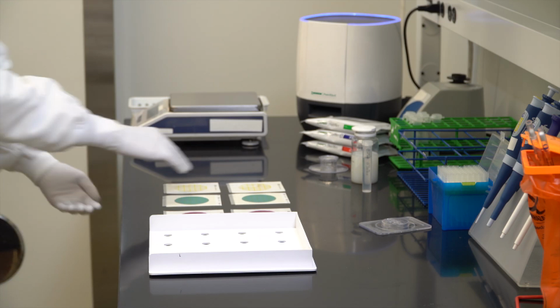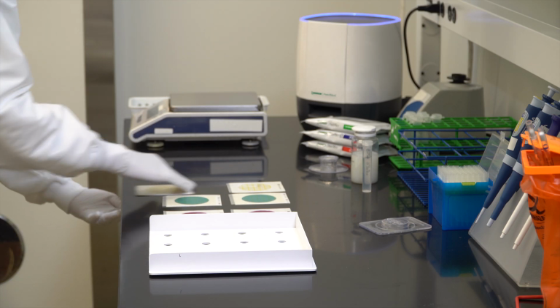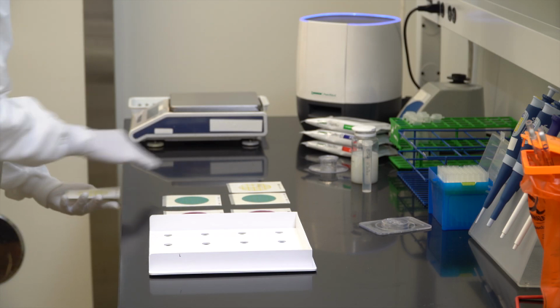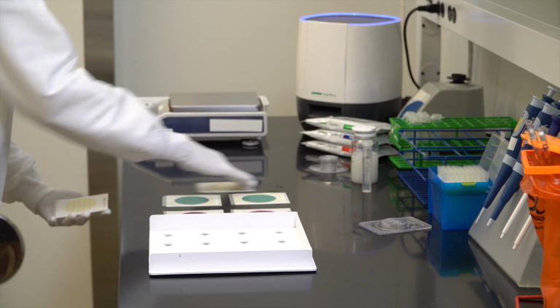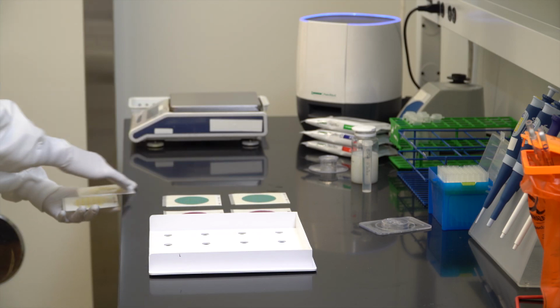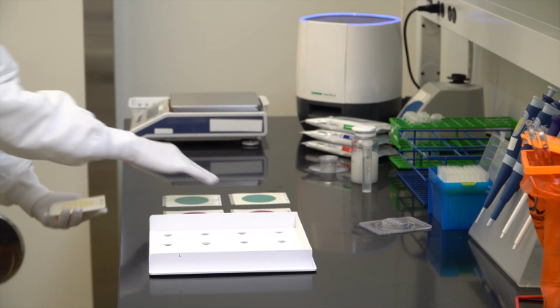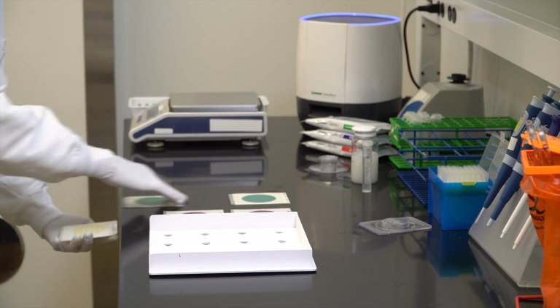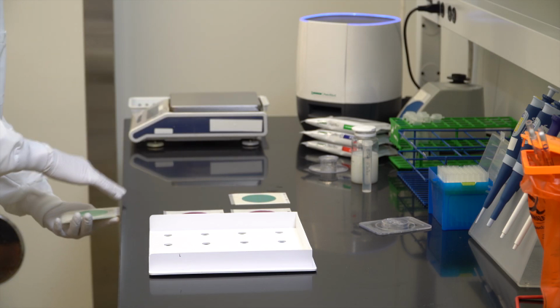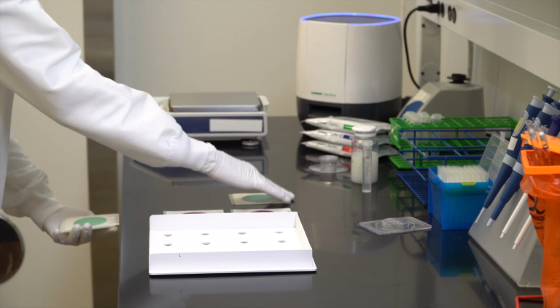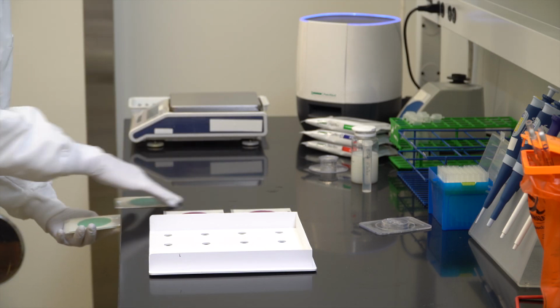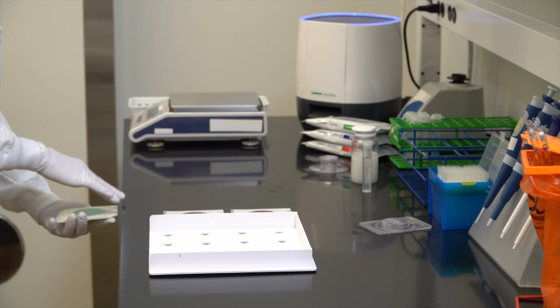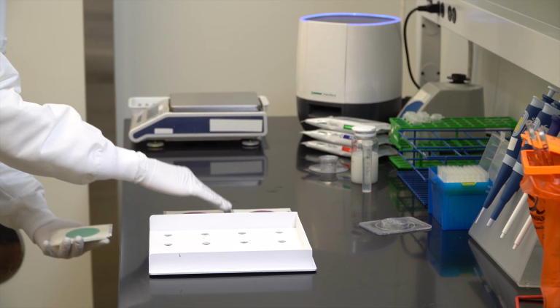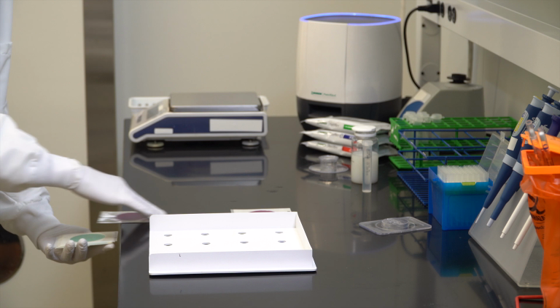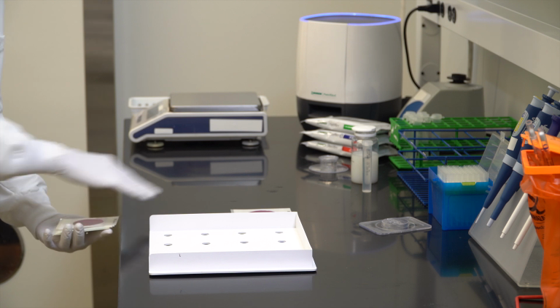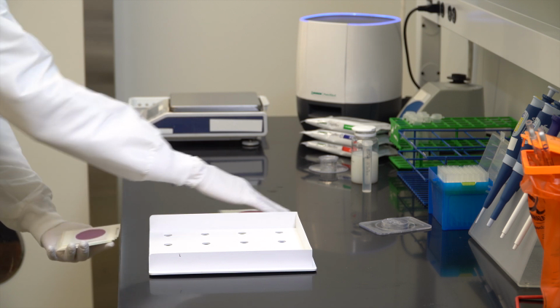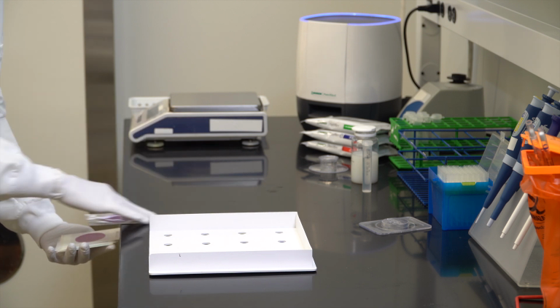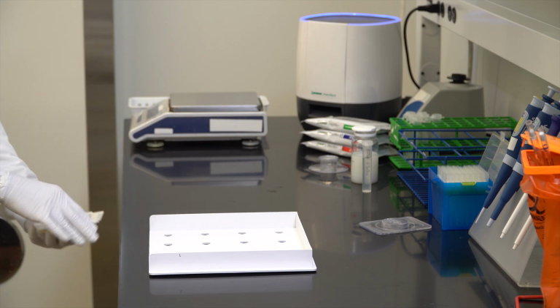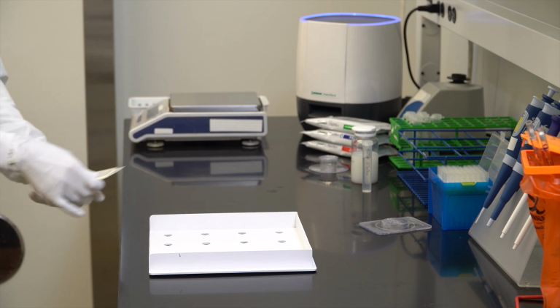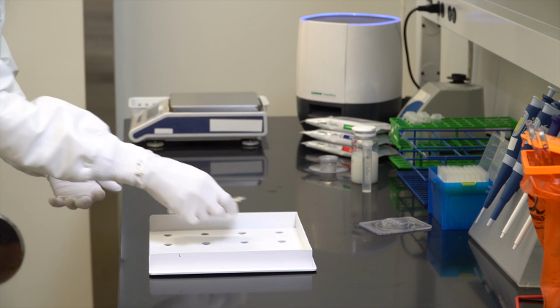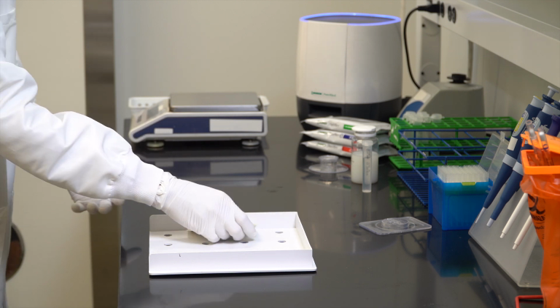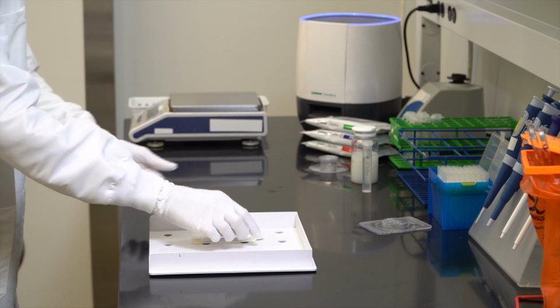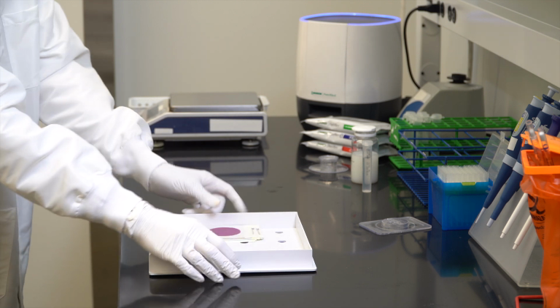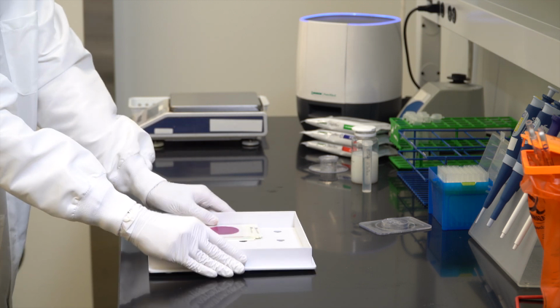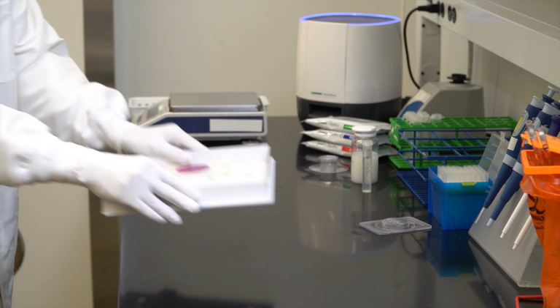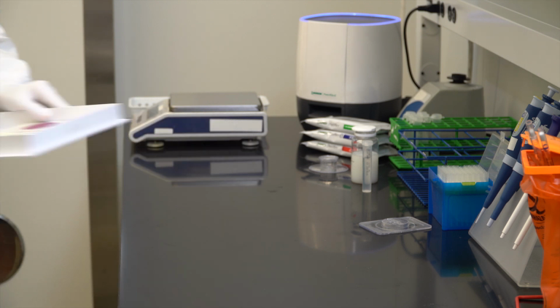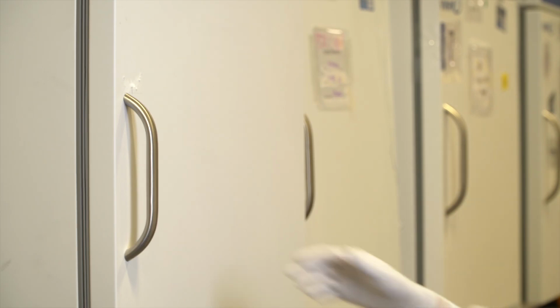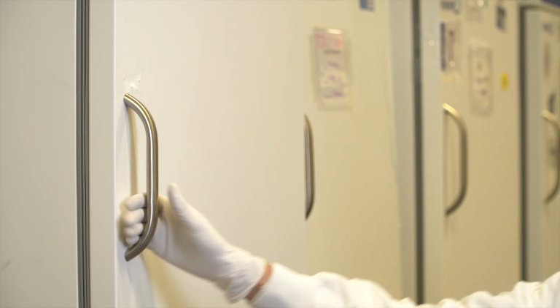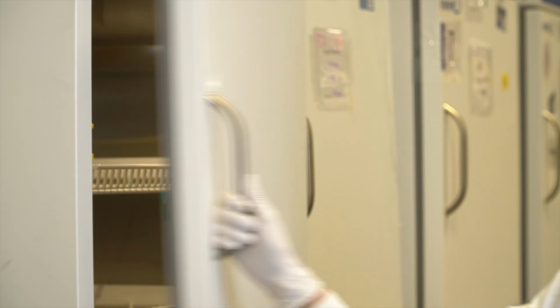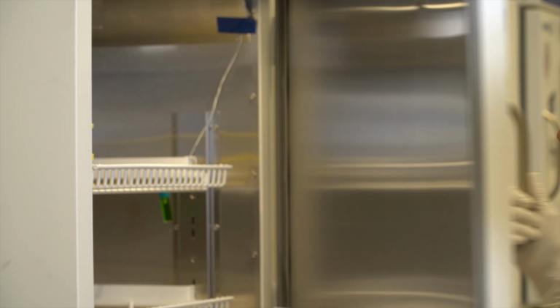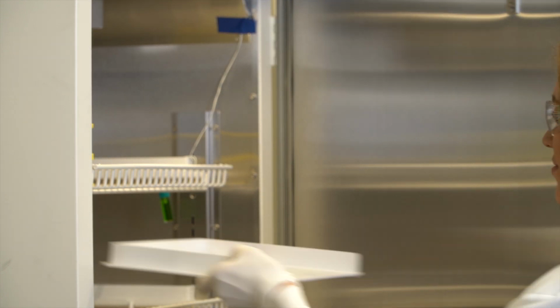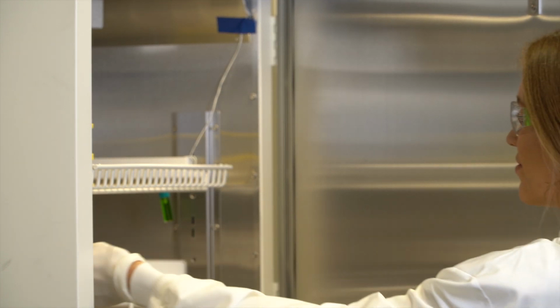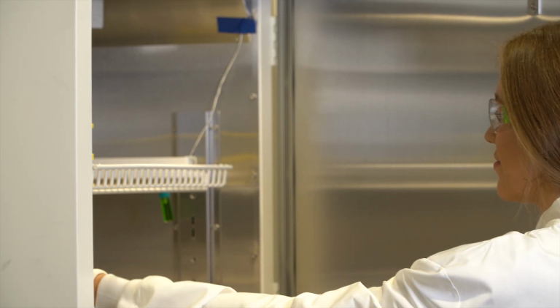Once the gel has formed, stack plates with the clear side up. Follow the Neogen Petri Foam product instructions for recommended stack height and incubation conditions.